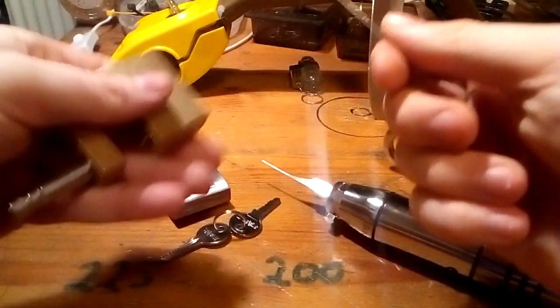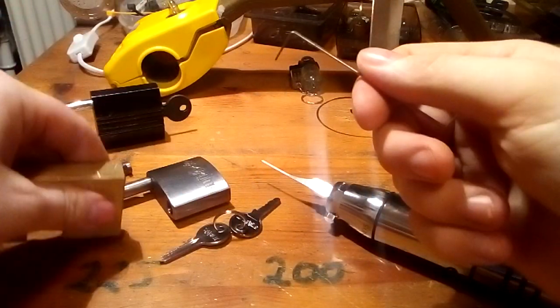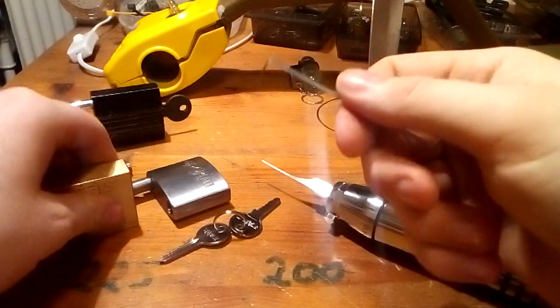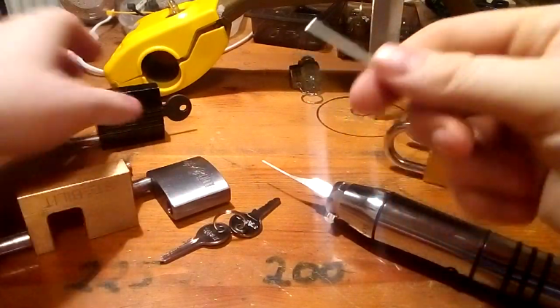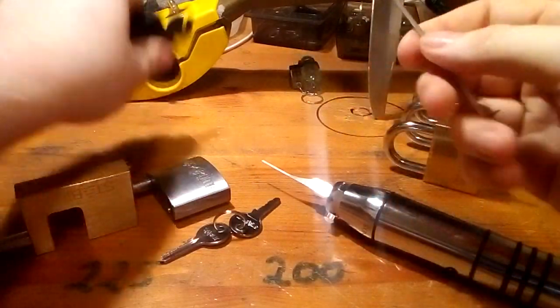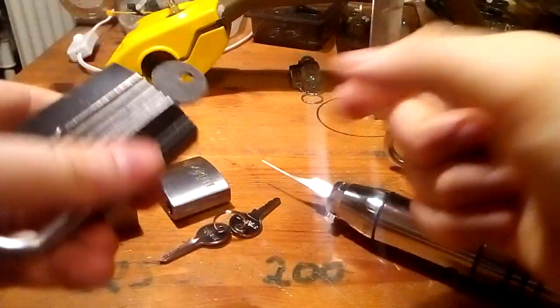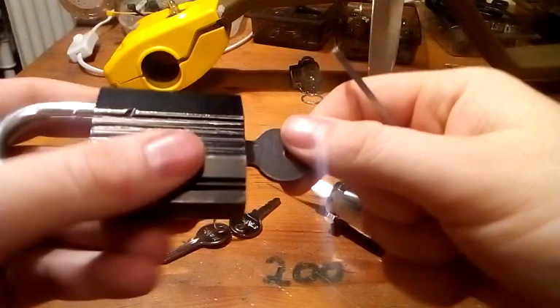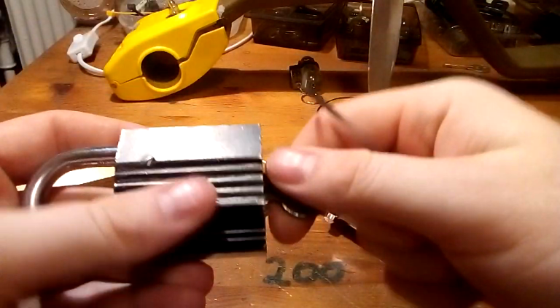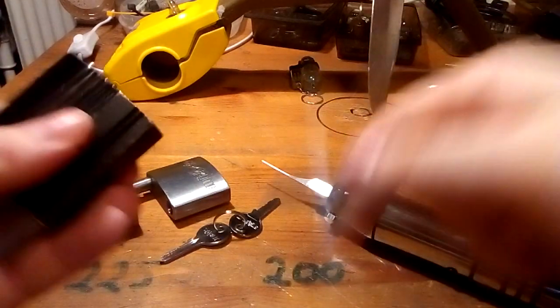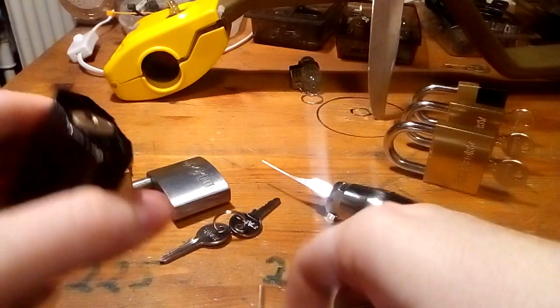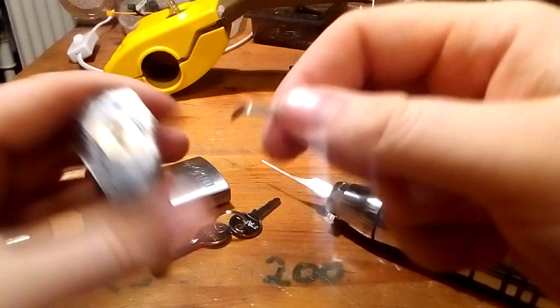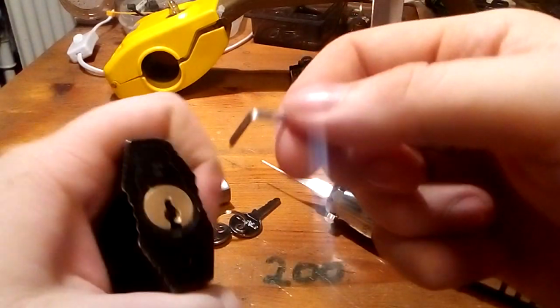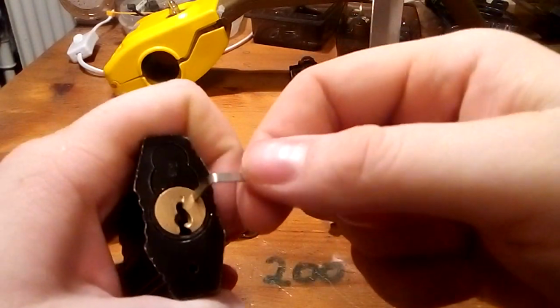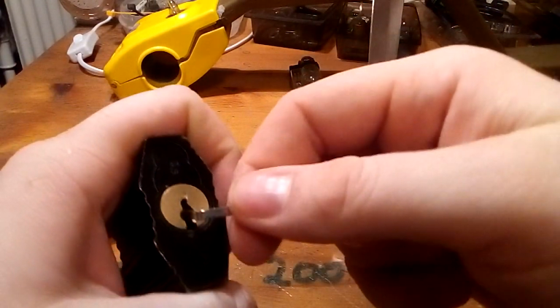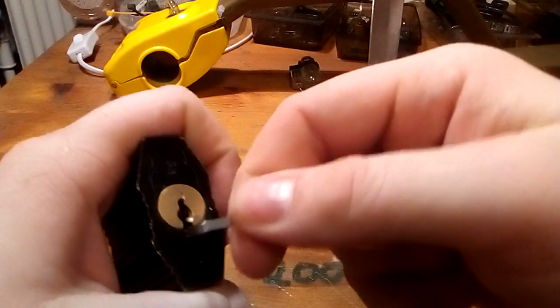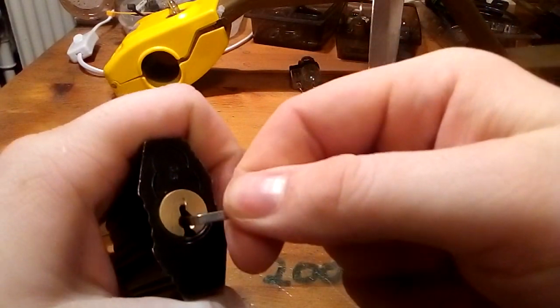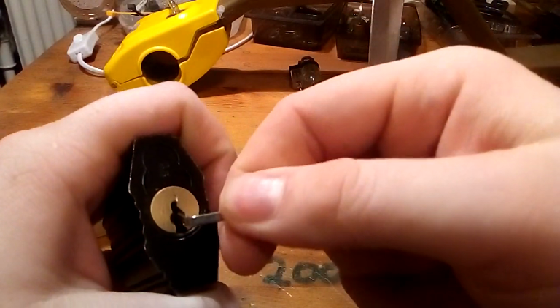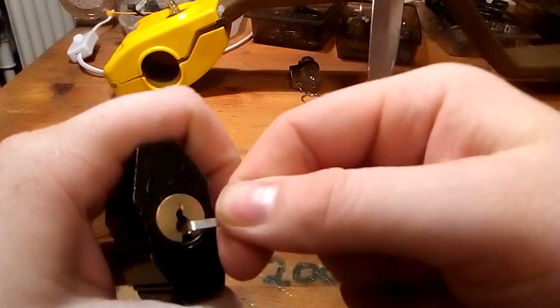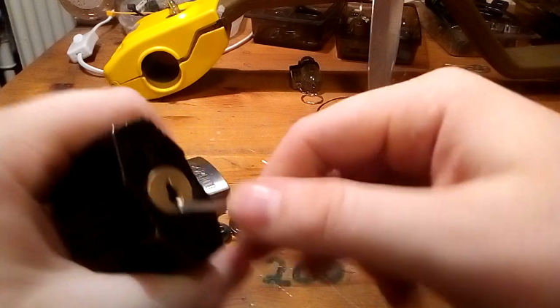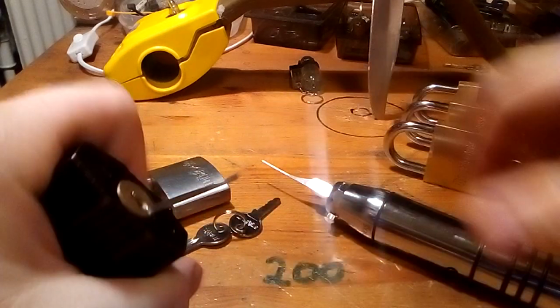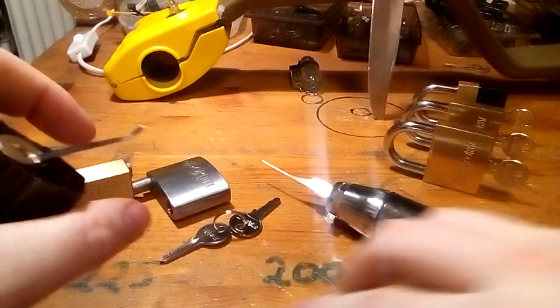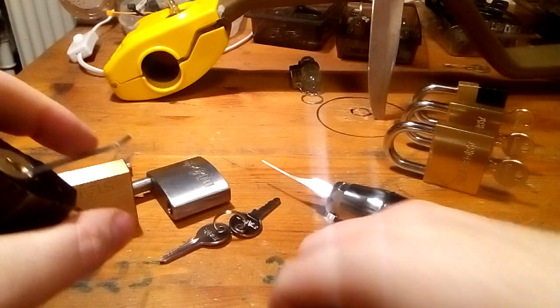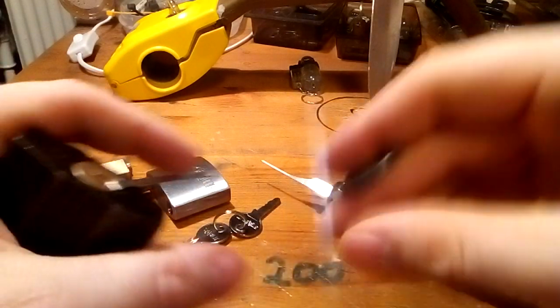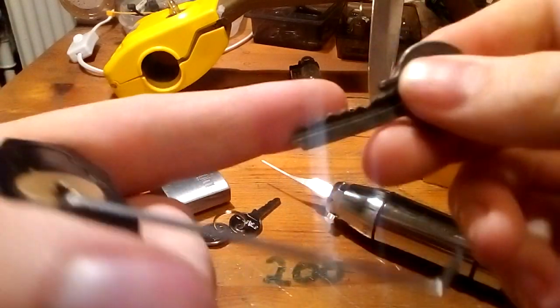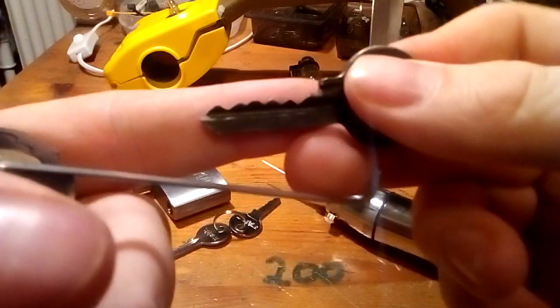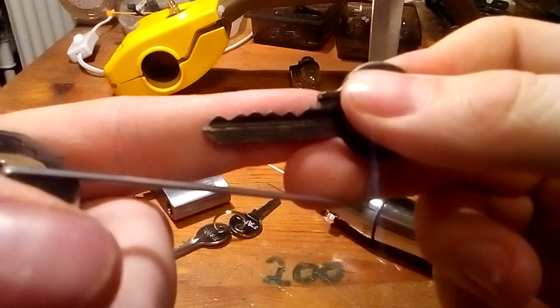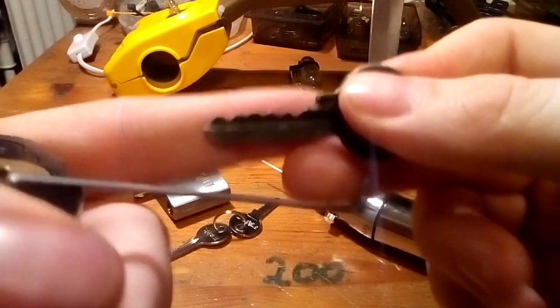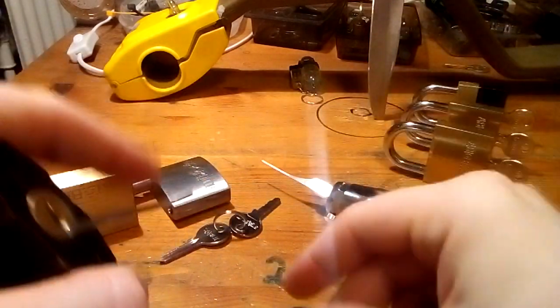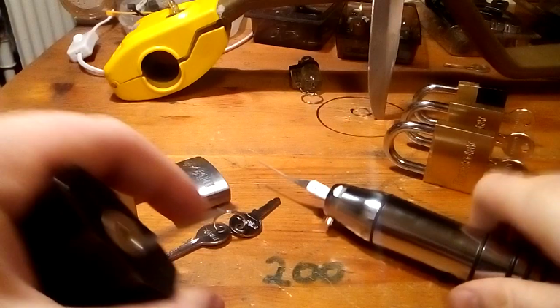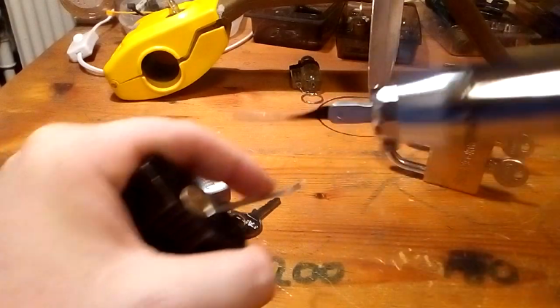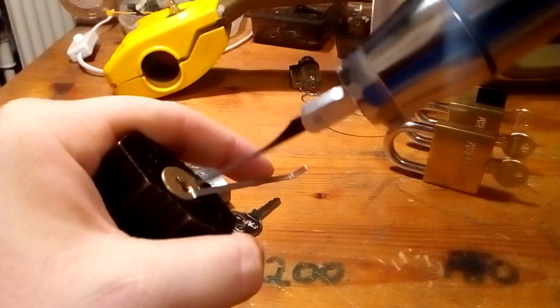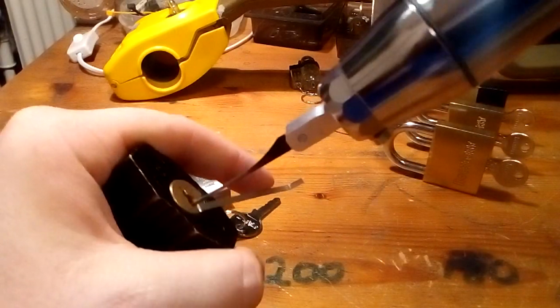The last five-pinner is this Ruko again. You have seen that before — see how easy that is. But again the bitting is terrible, but still it opens.